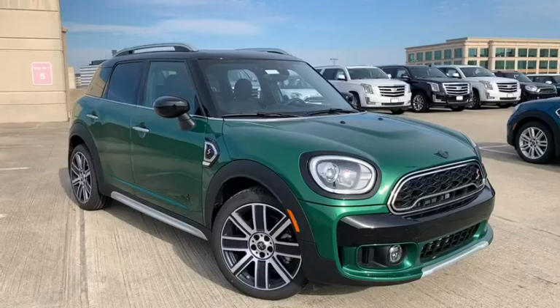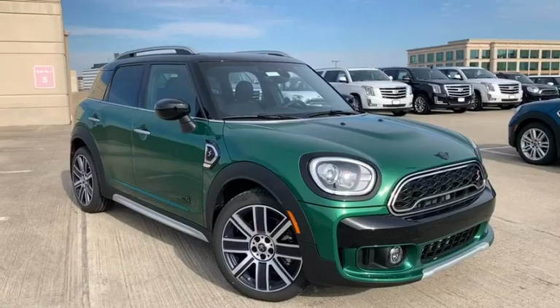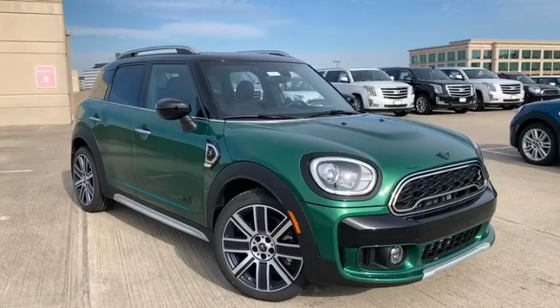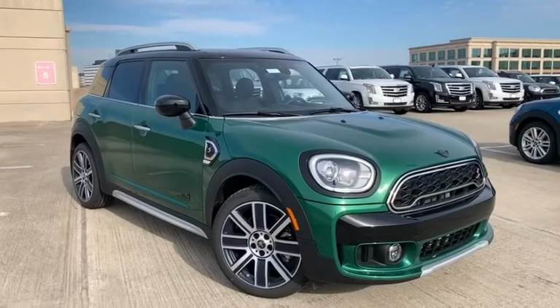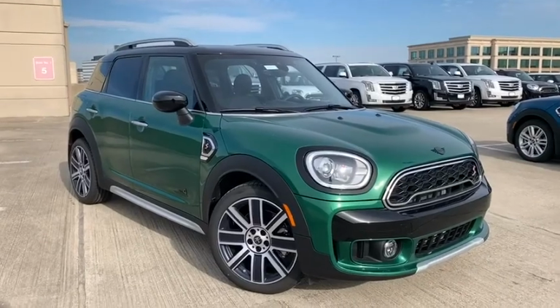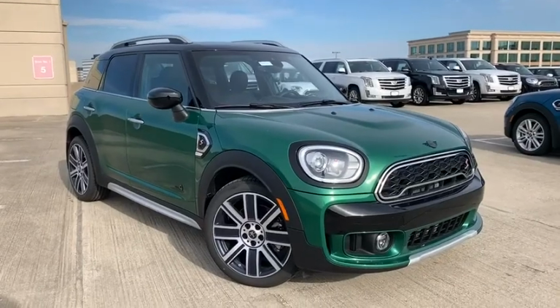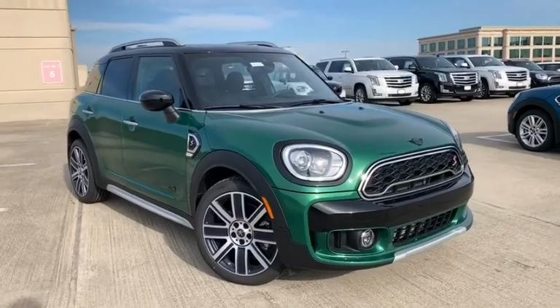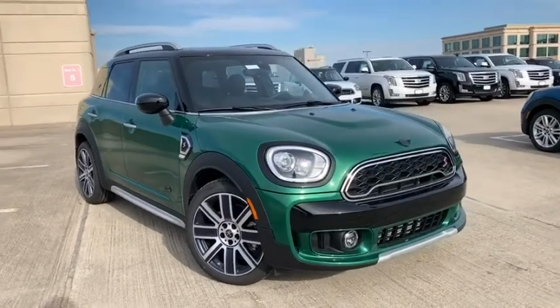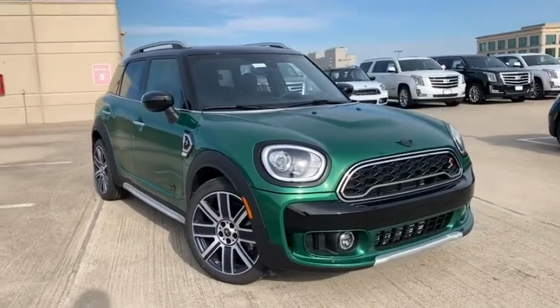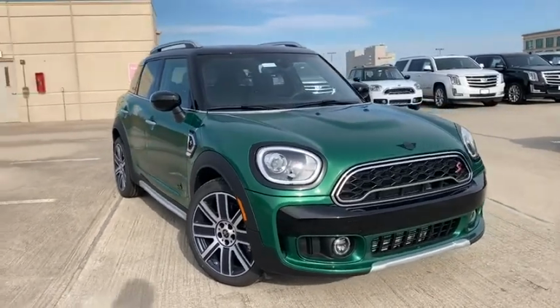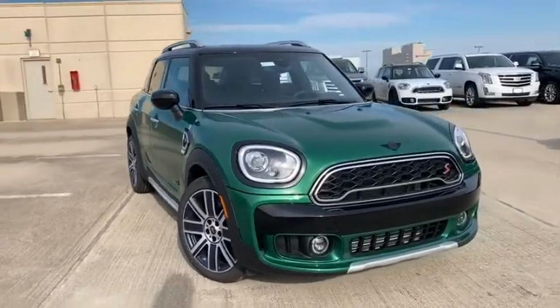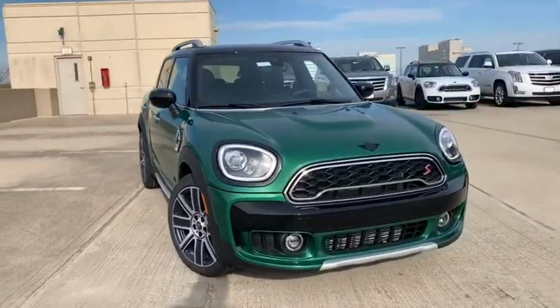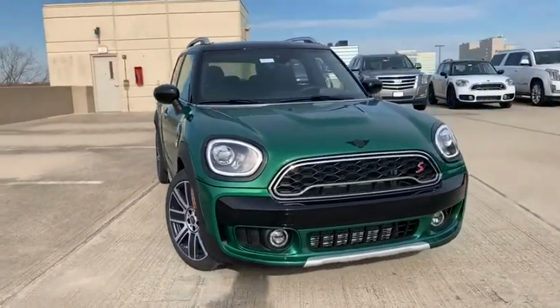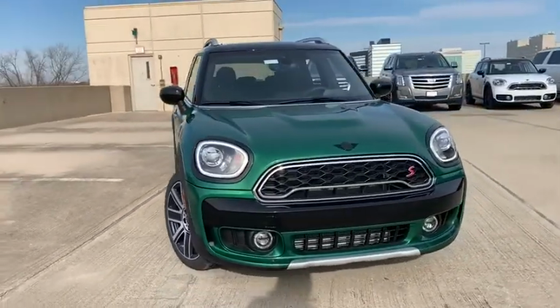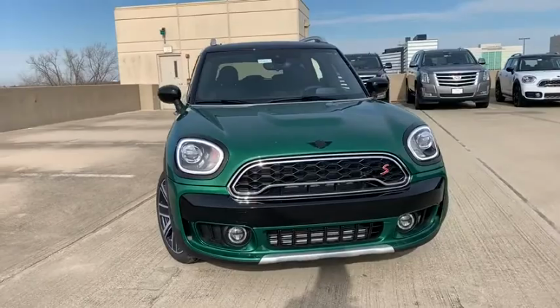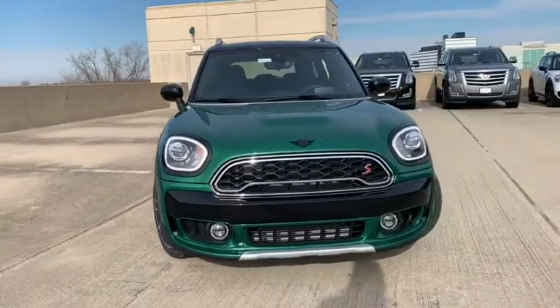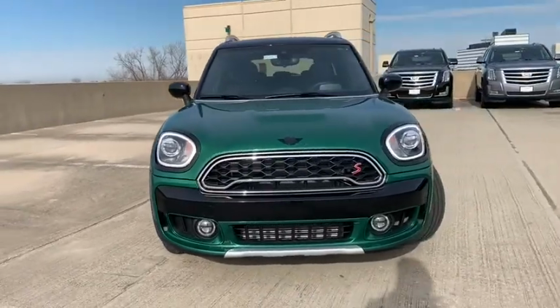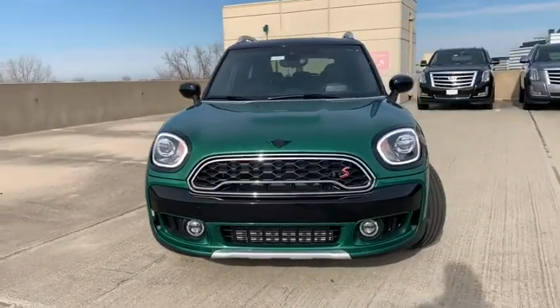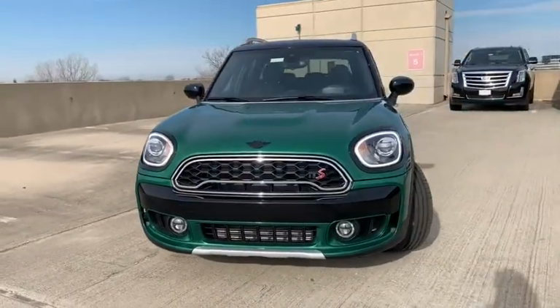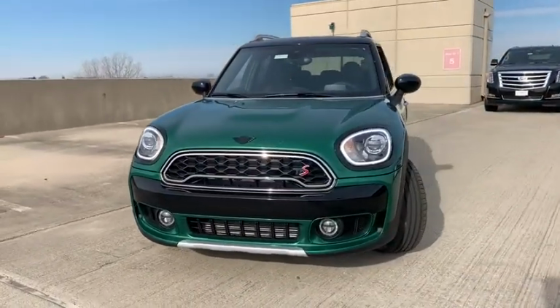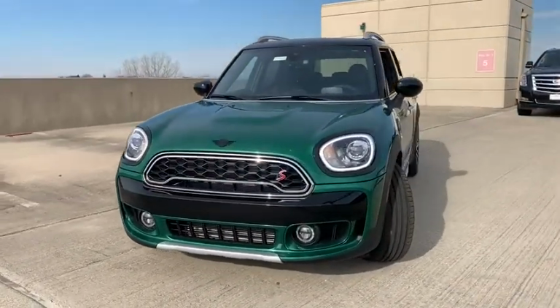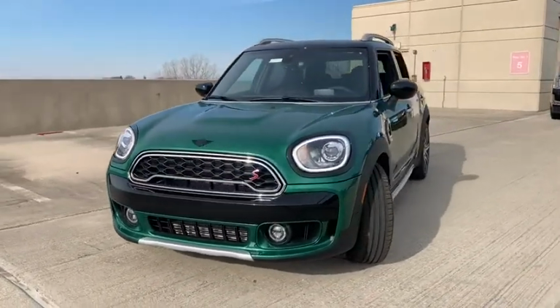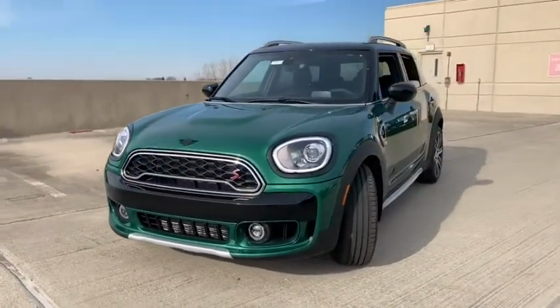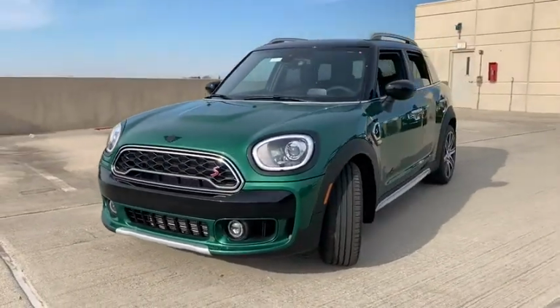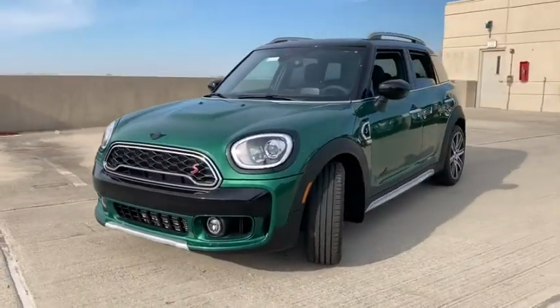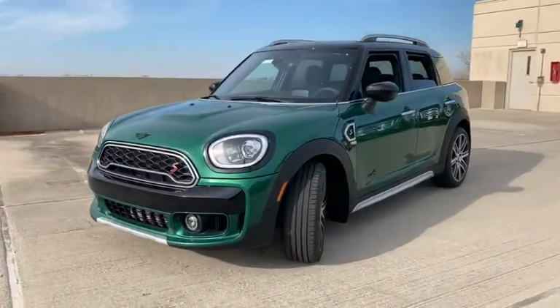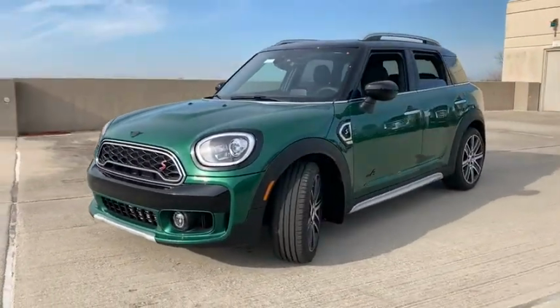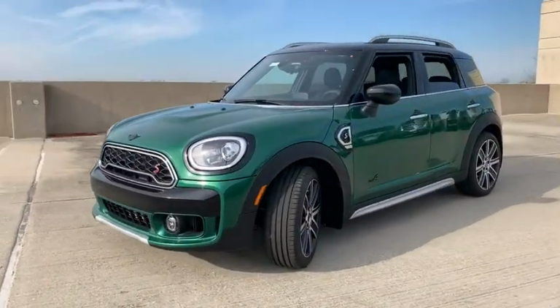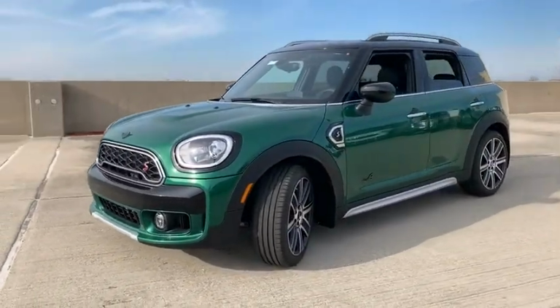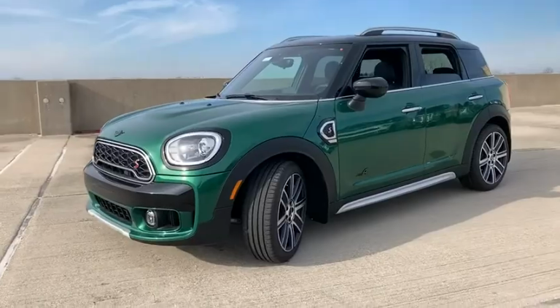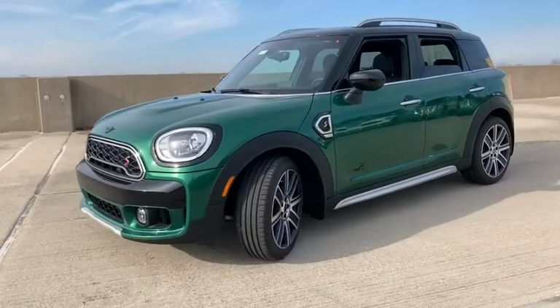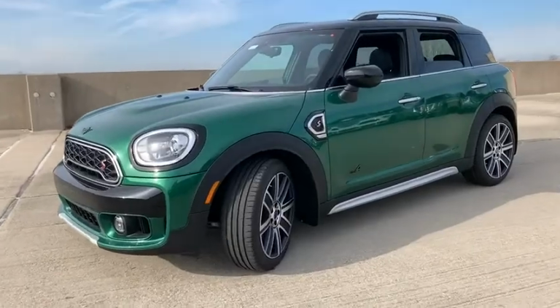Come test drive the 2020 Mini Countryman. The Countryman is a bright idea. Four doors, more interior space, and positioning that evokes the rally heritage of the original Mini.